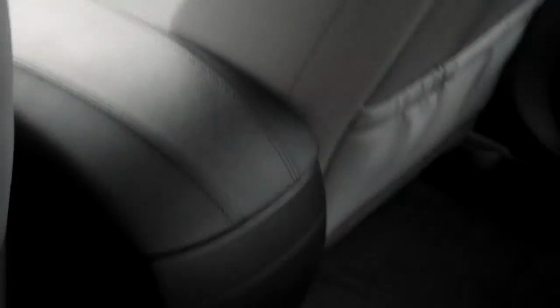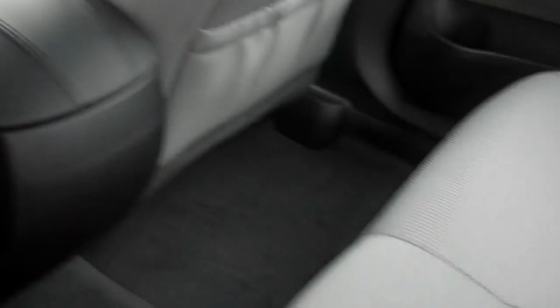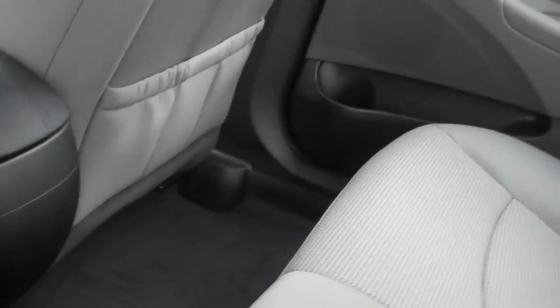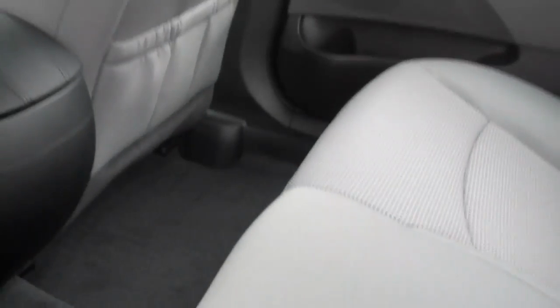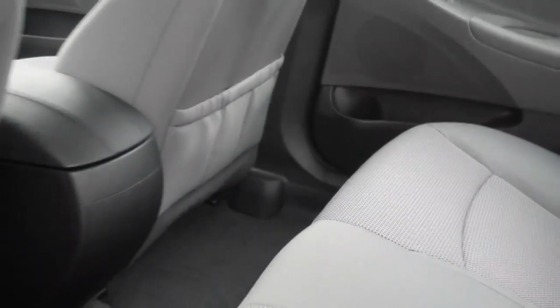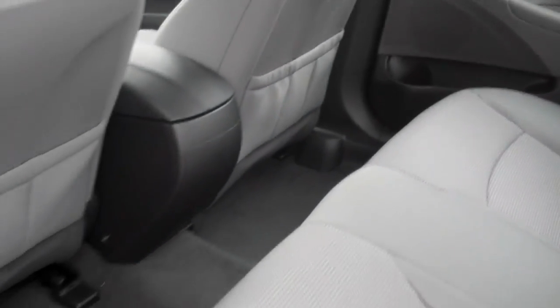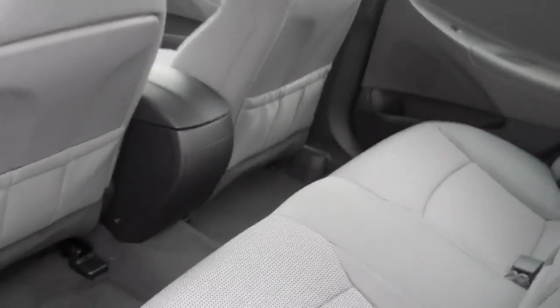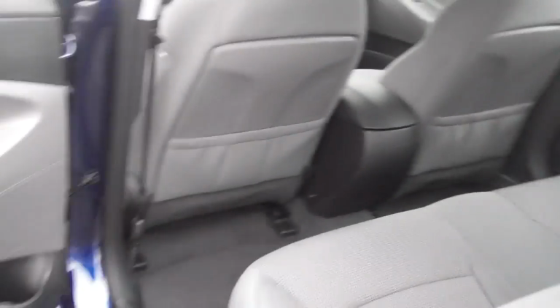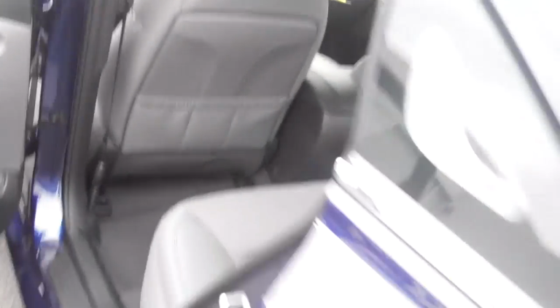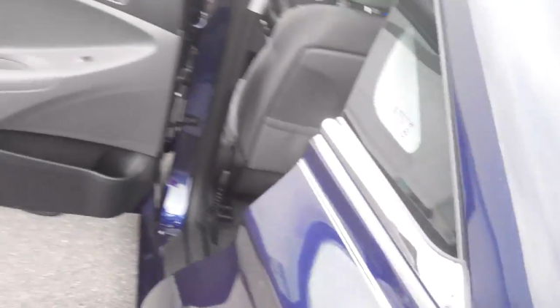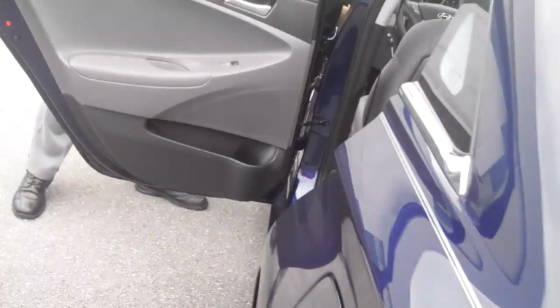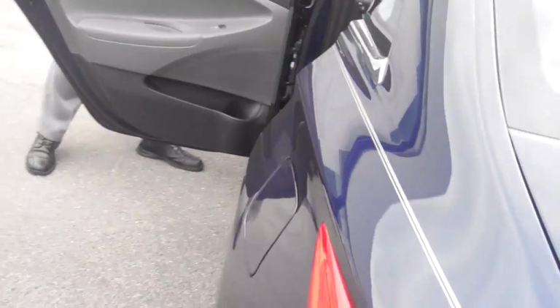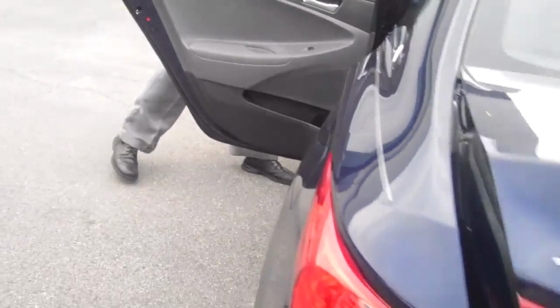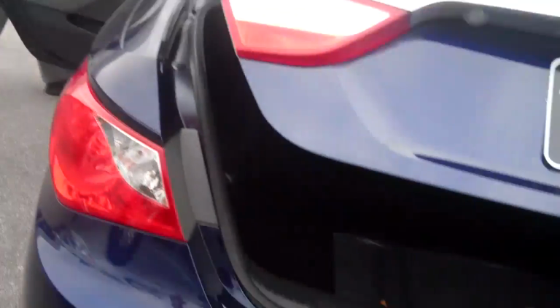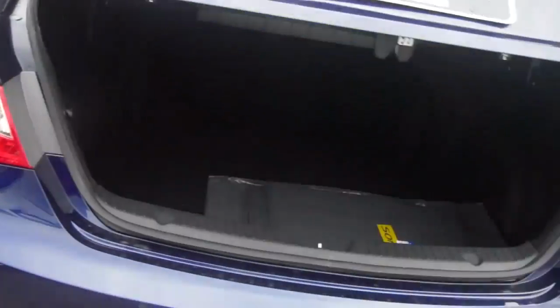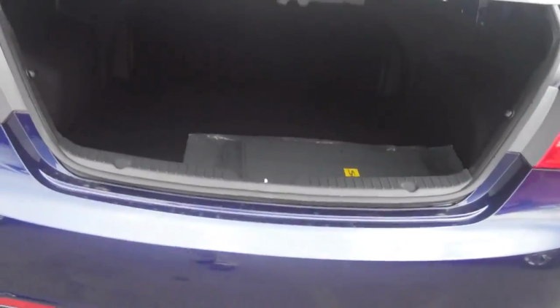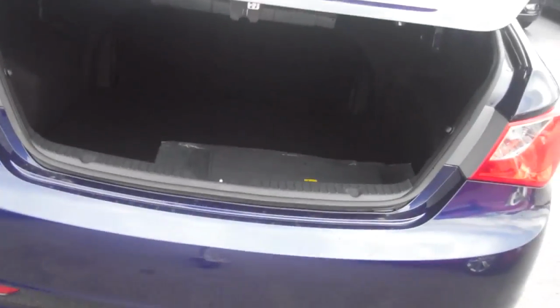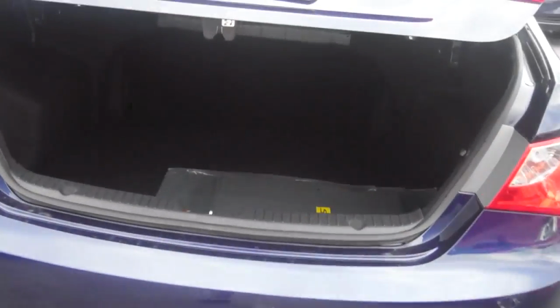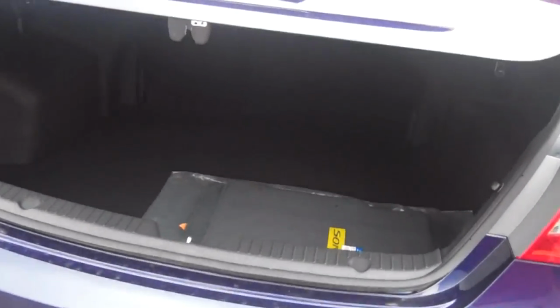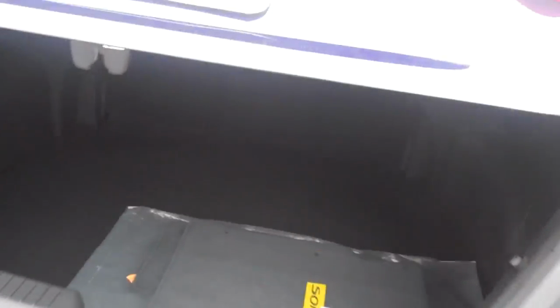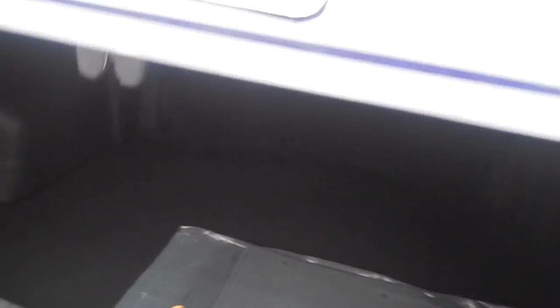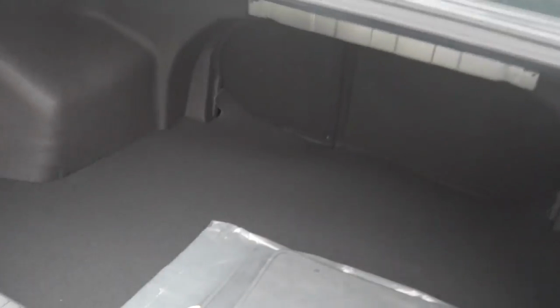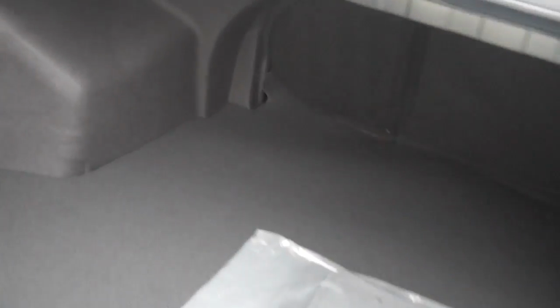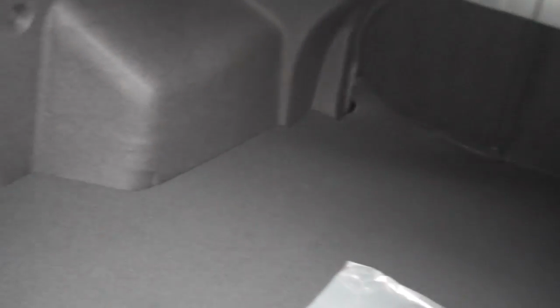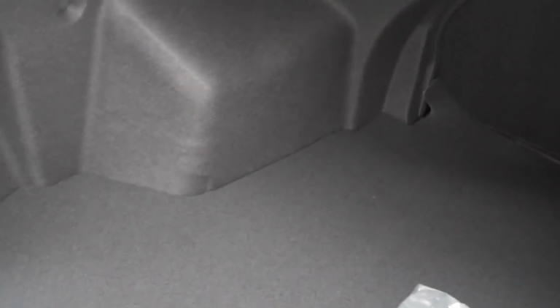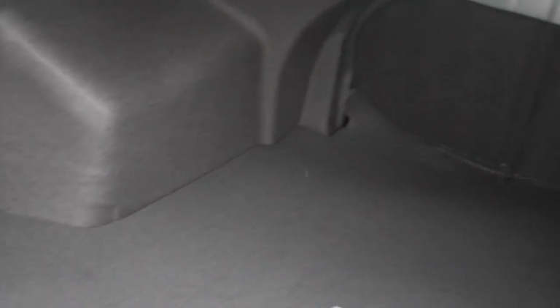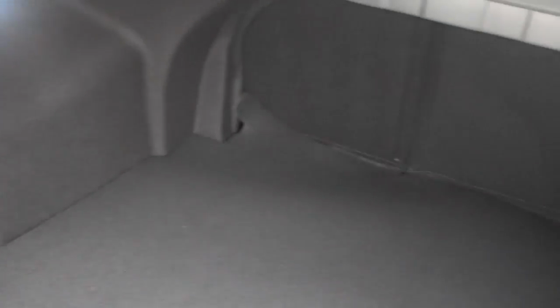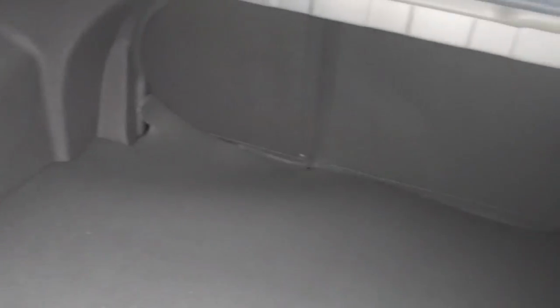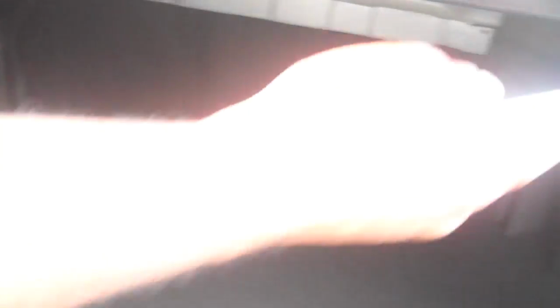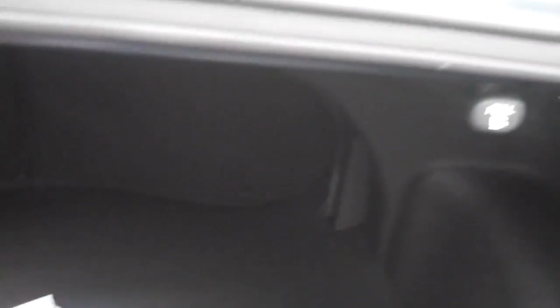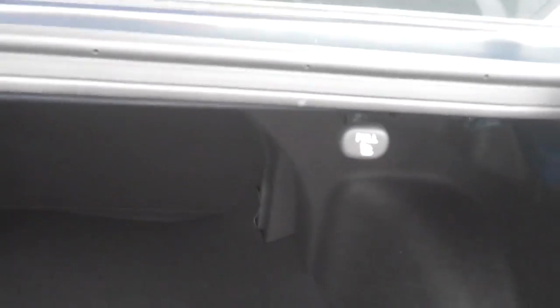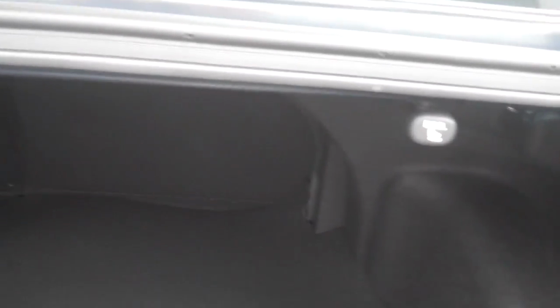I want you to look at the trunk space. You've got plenty of space in here. Also, these are your controls where you can release your seats.